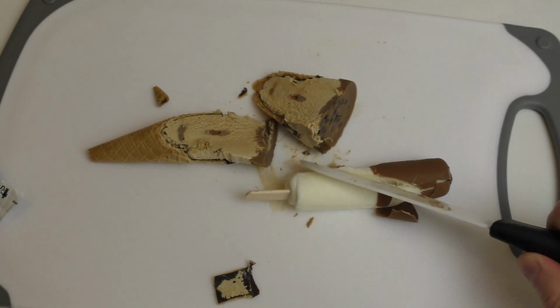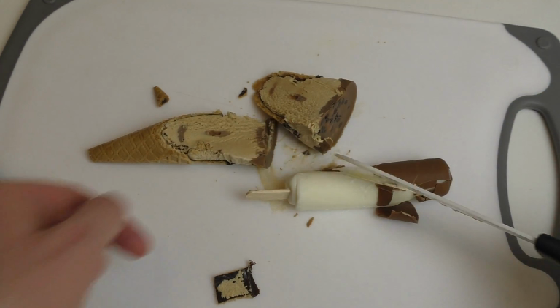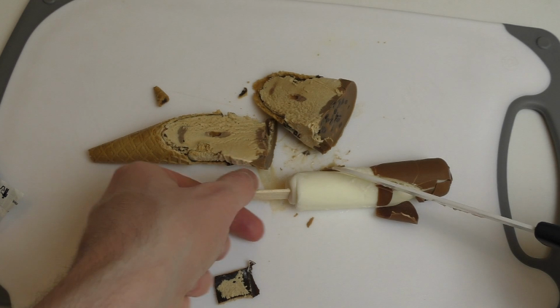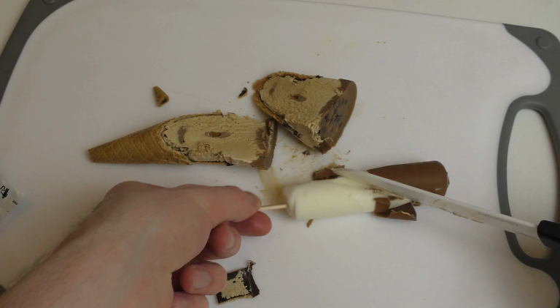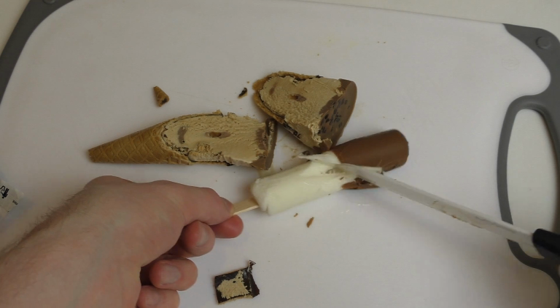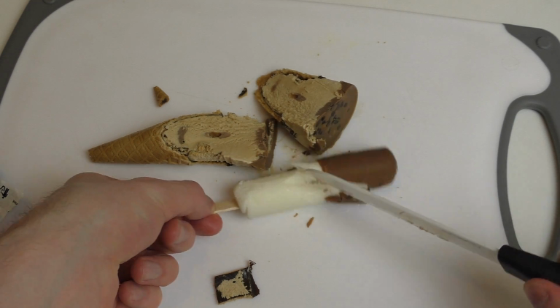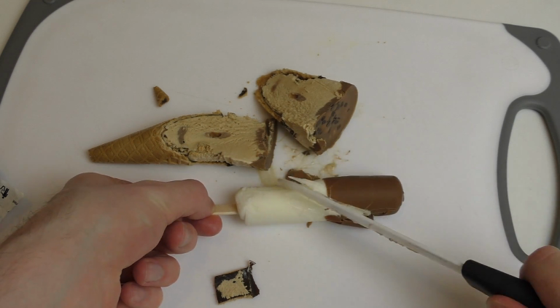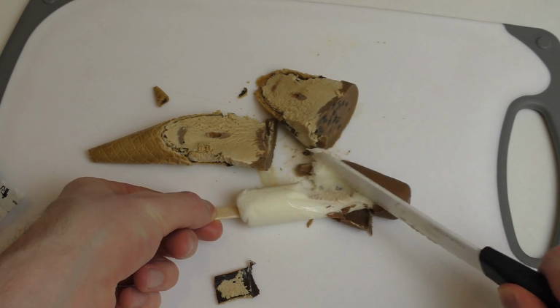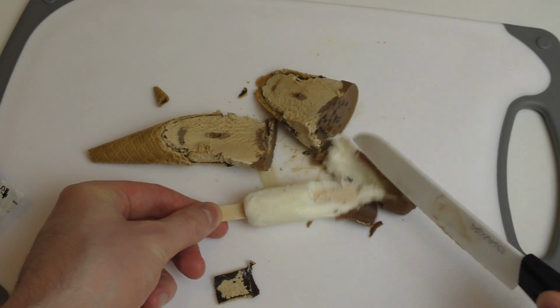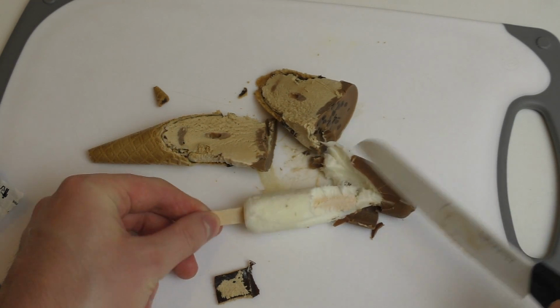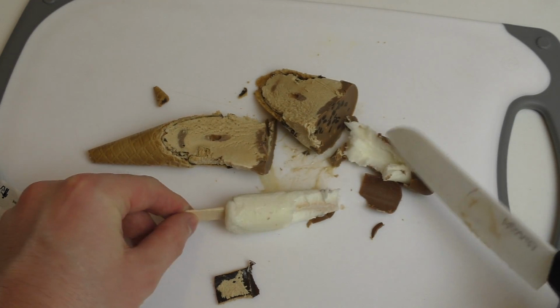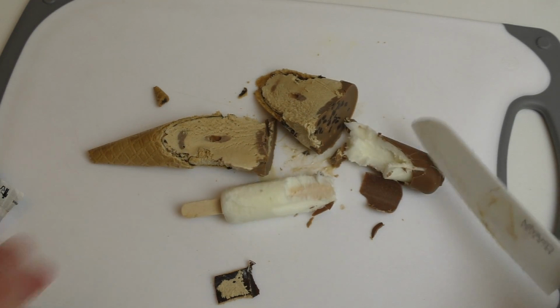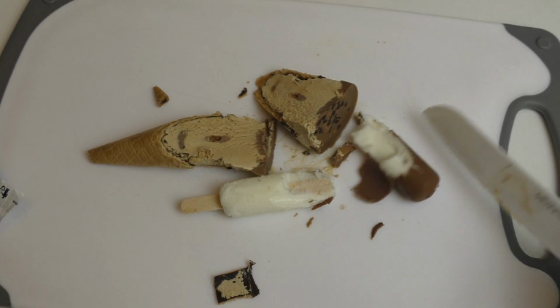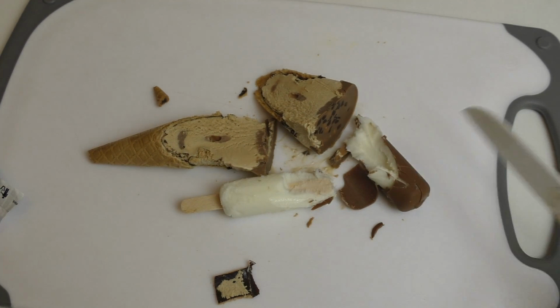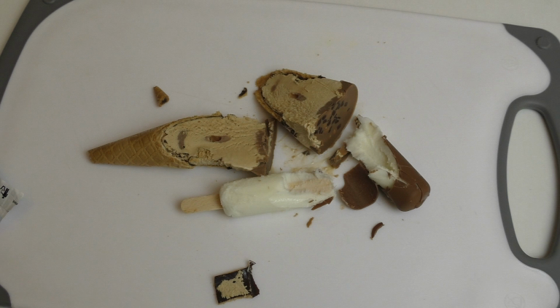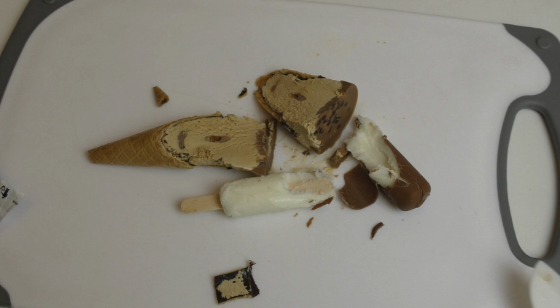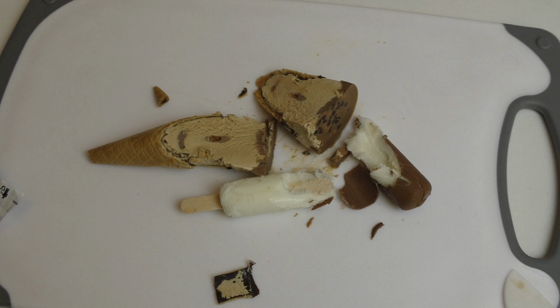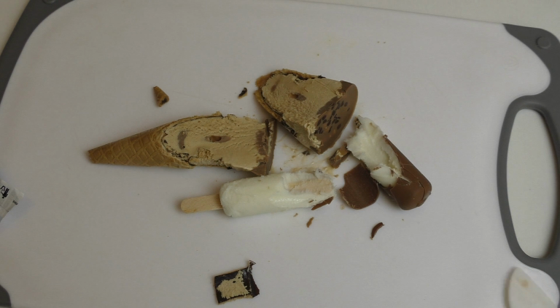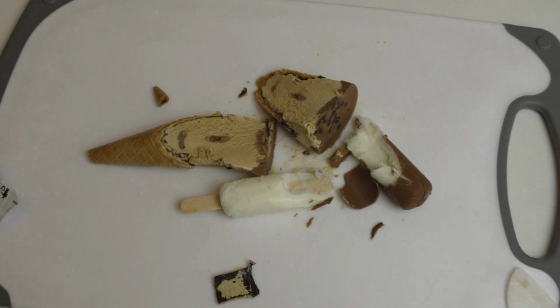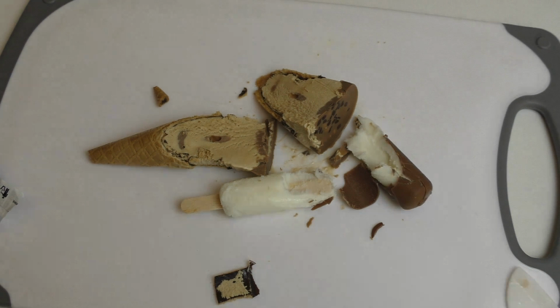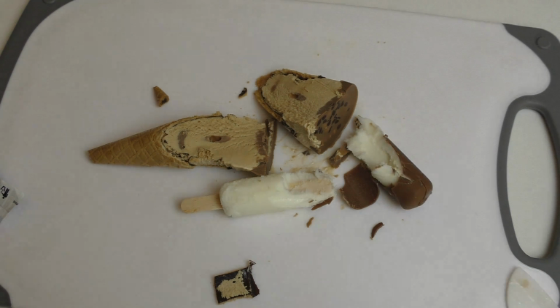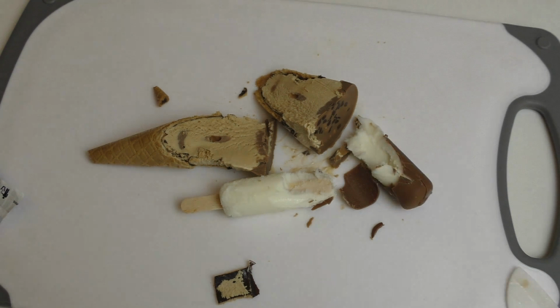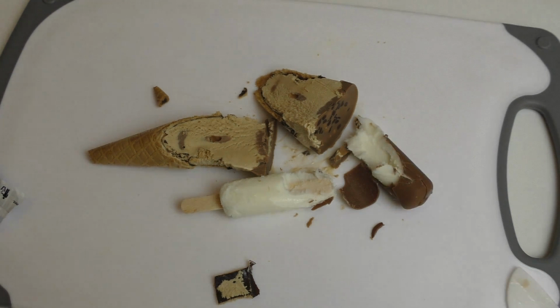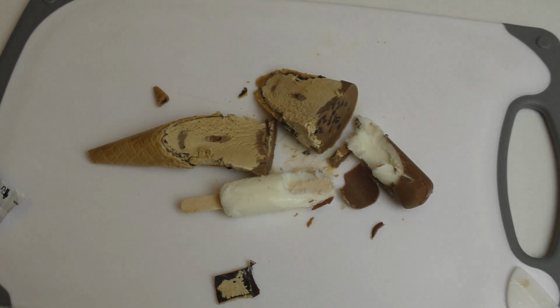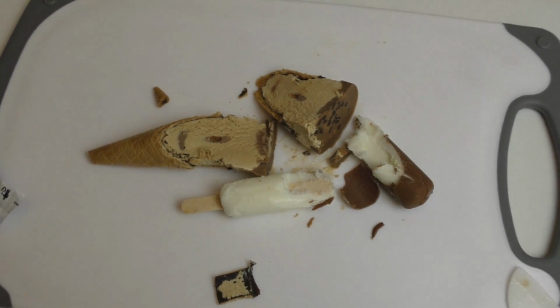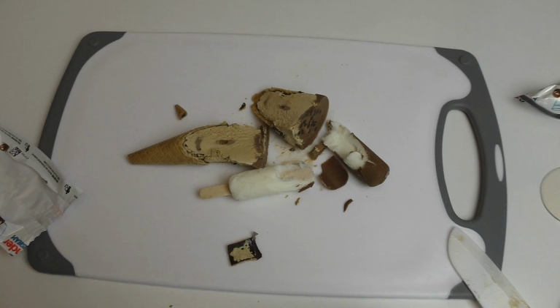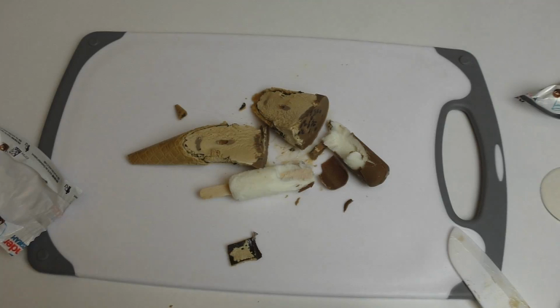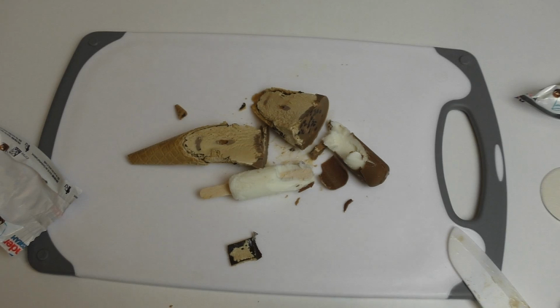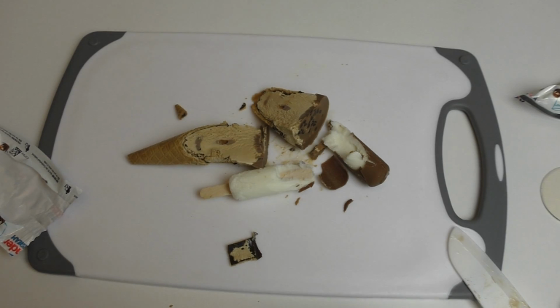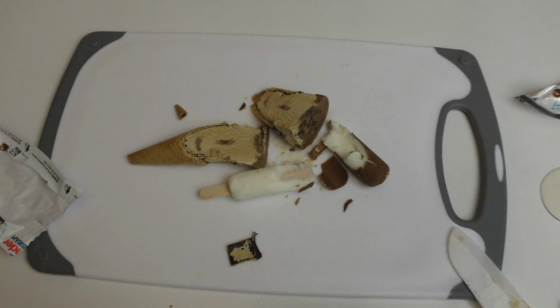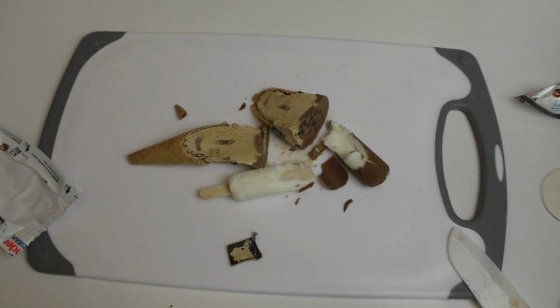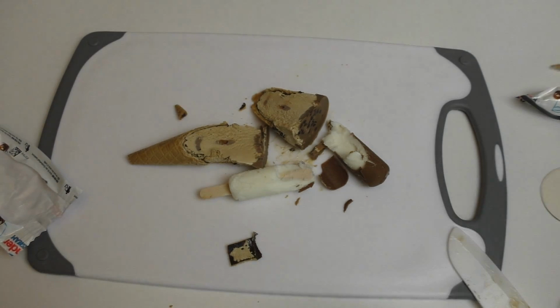Of course the wooden stick is inside. Let's start eating properly. All right, let's do it my friends.